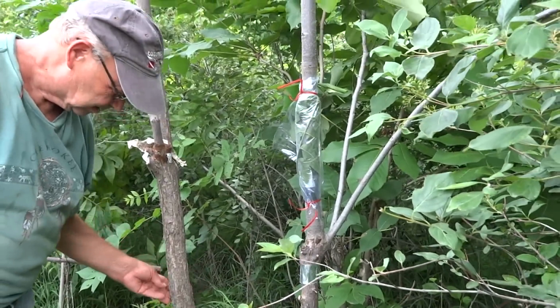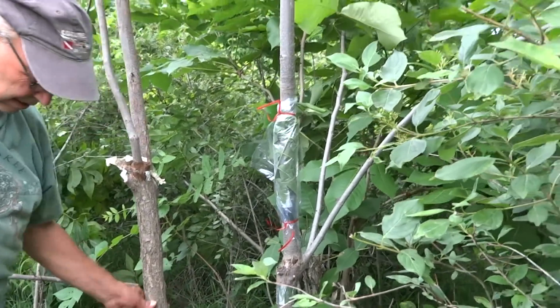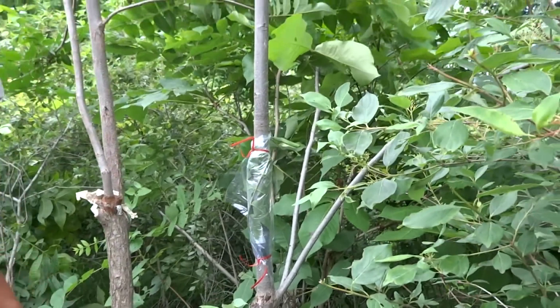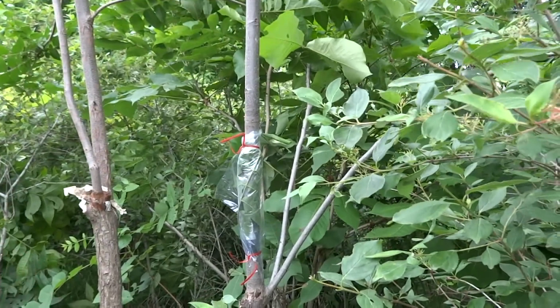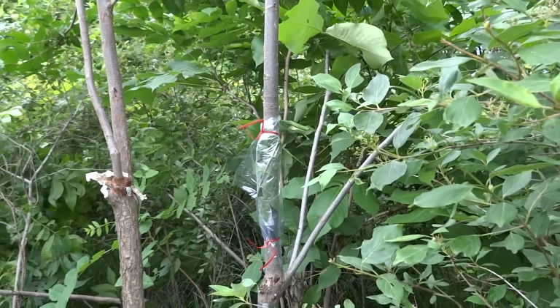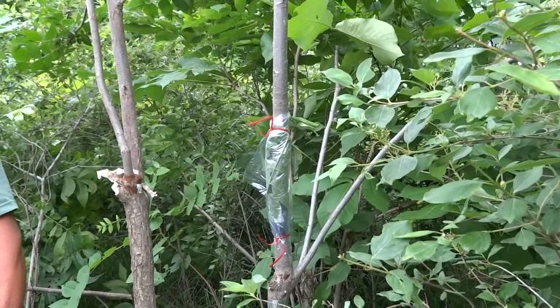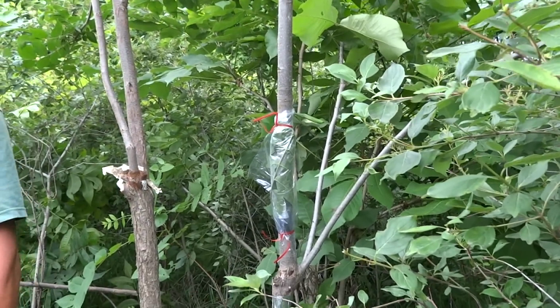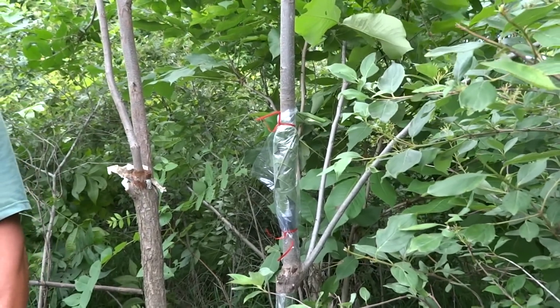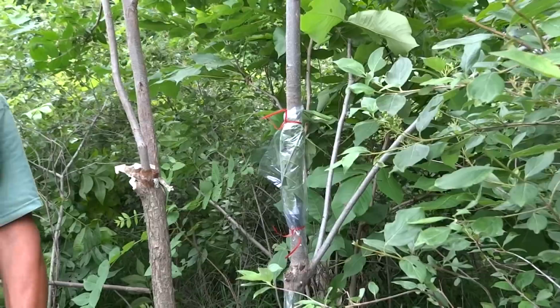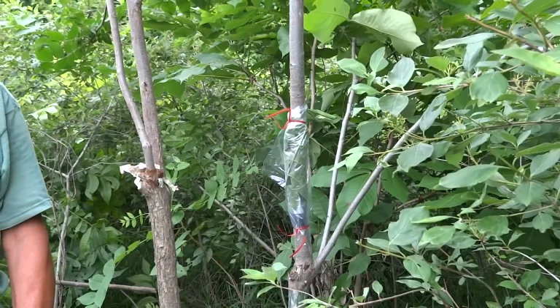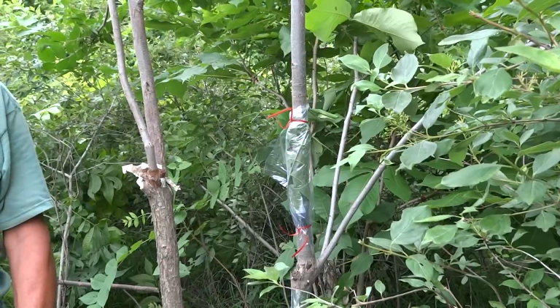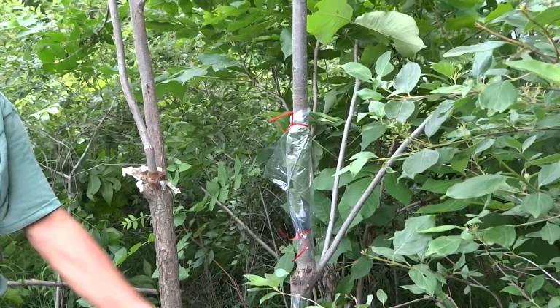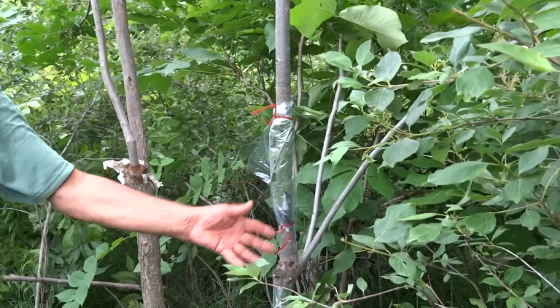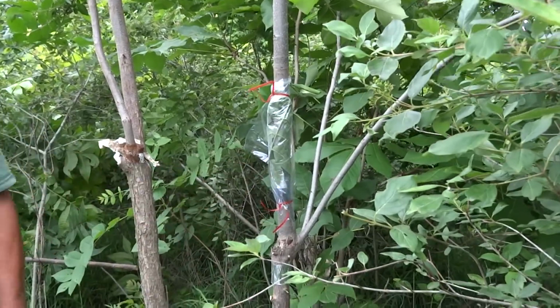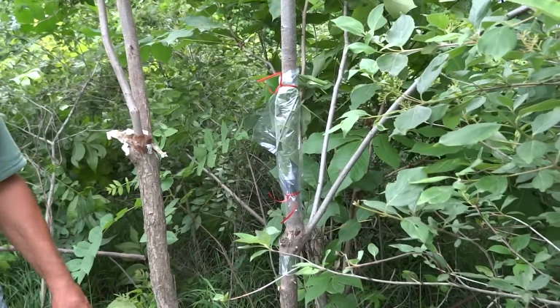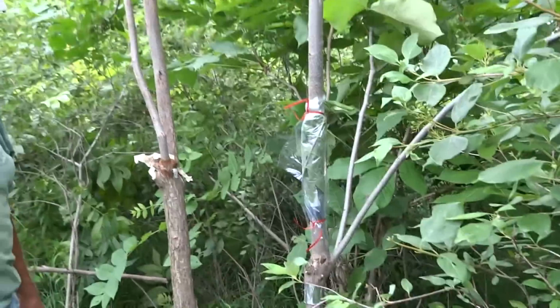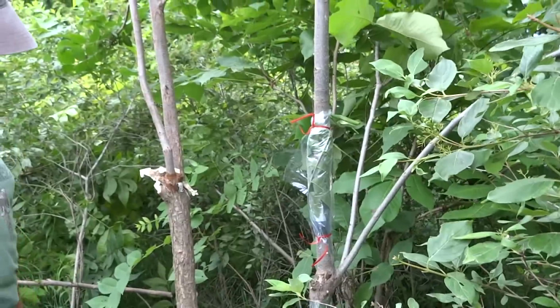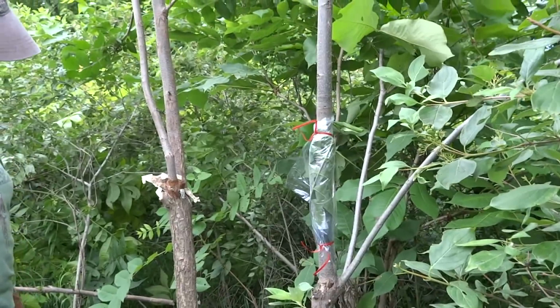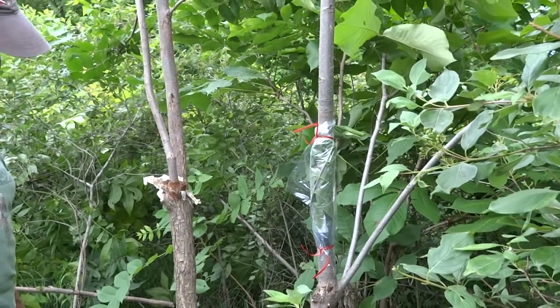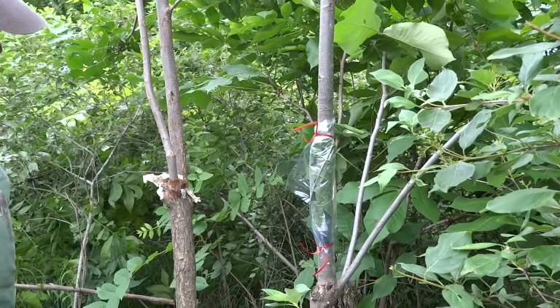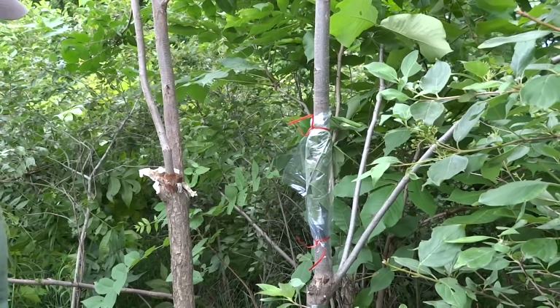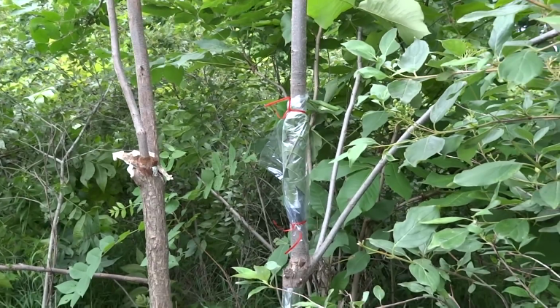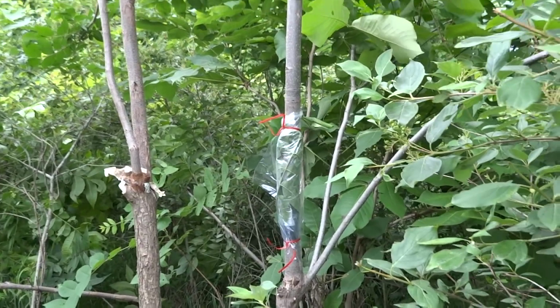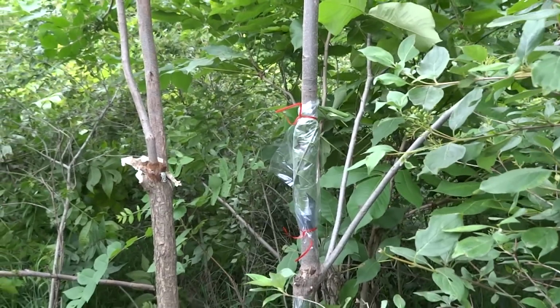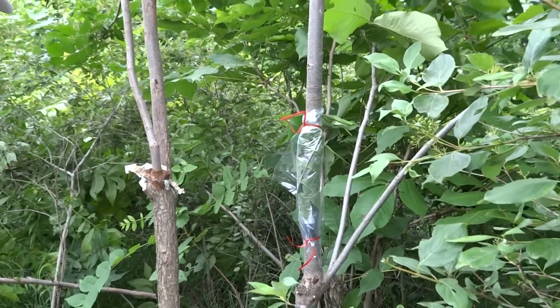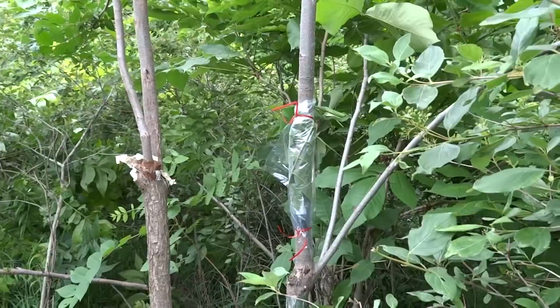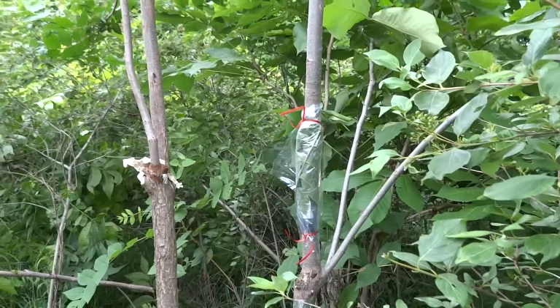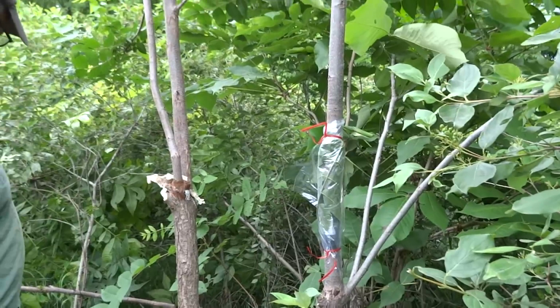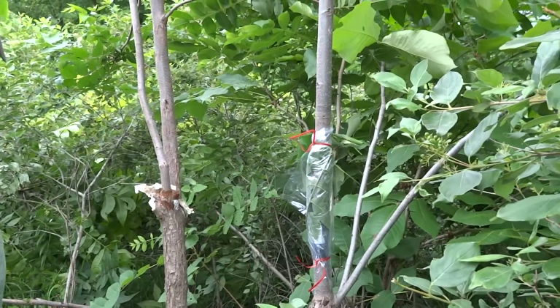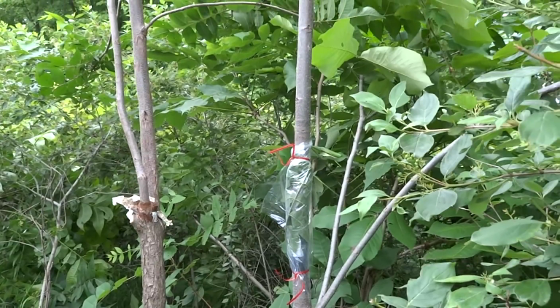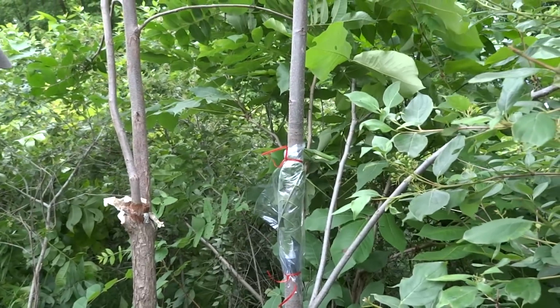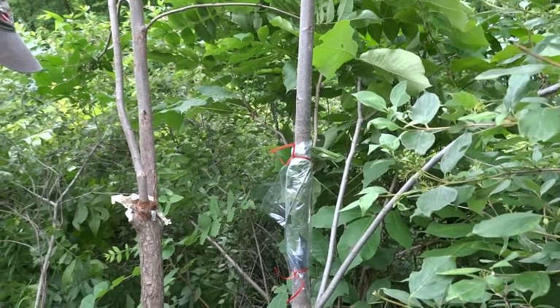Do you have another tree that you want to graft anywhere in the area? I don't have another stock. Alright — greenwood bud, done mid-June. There you go.